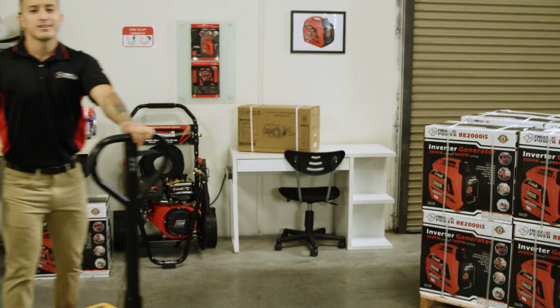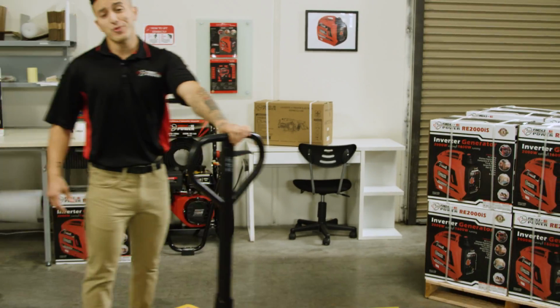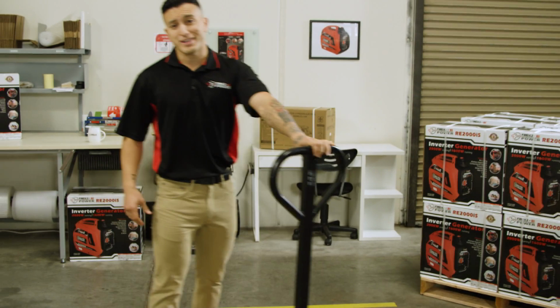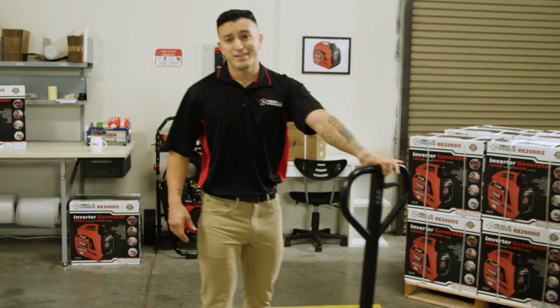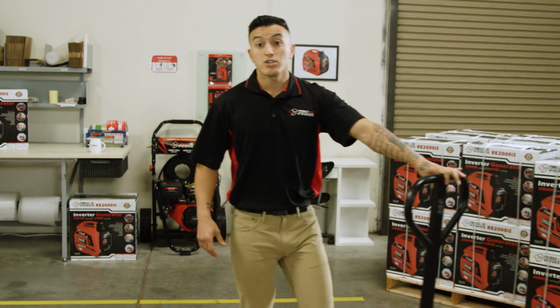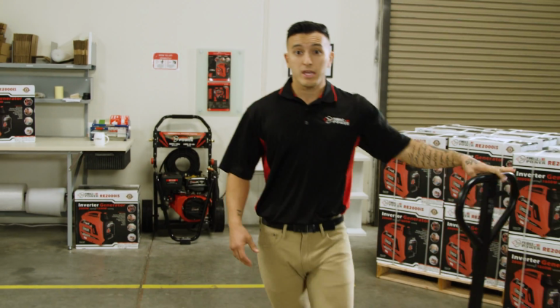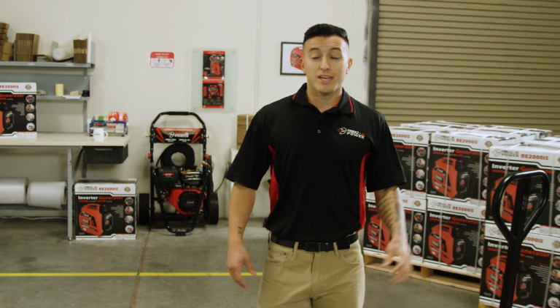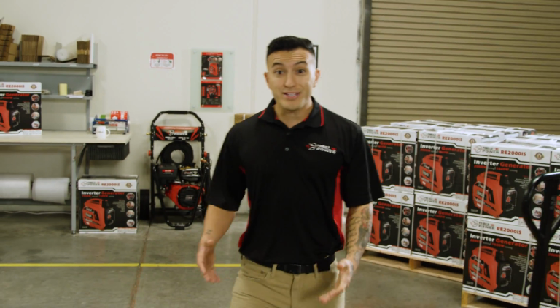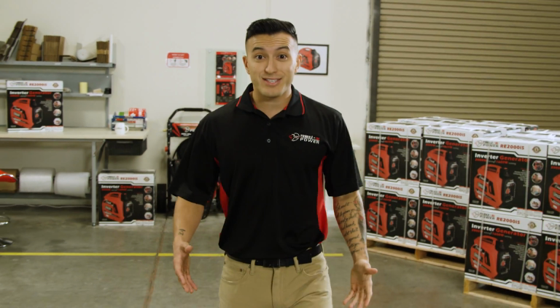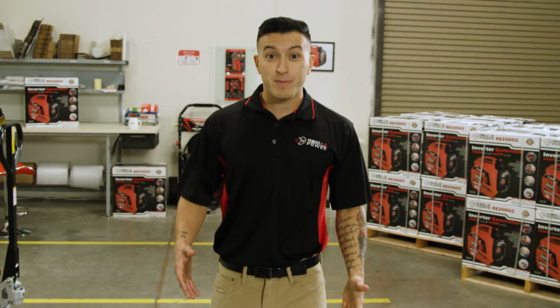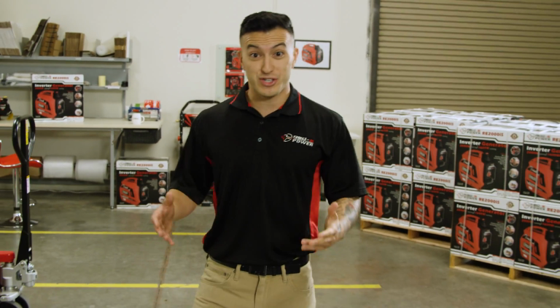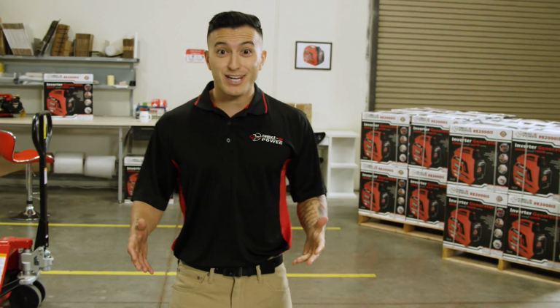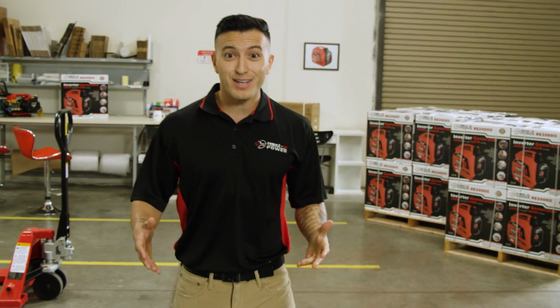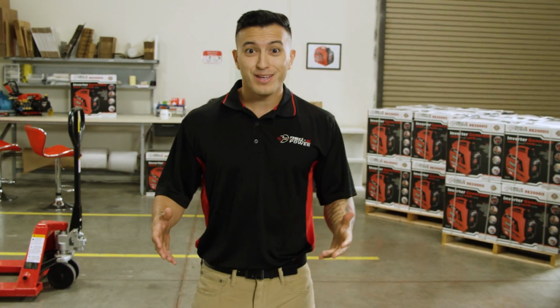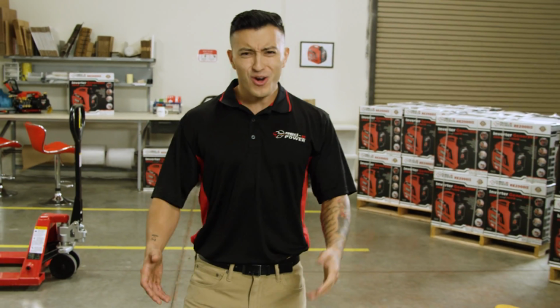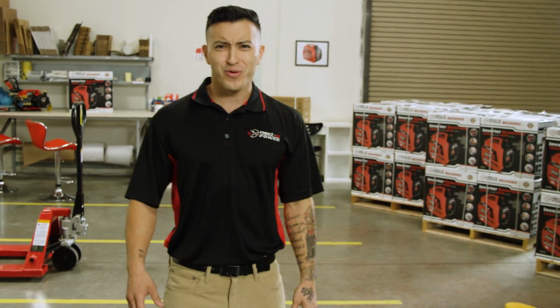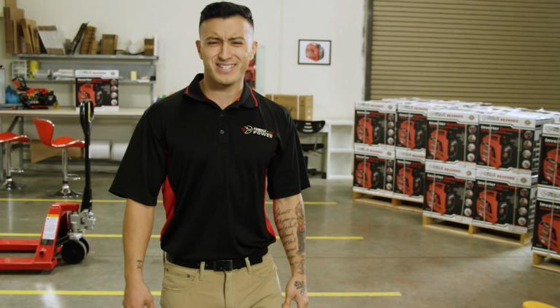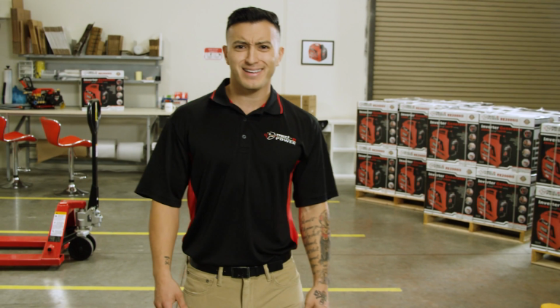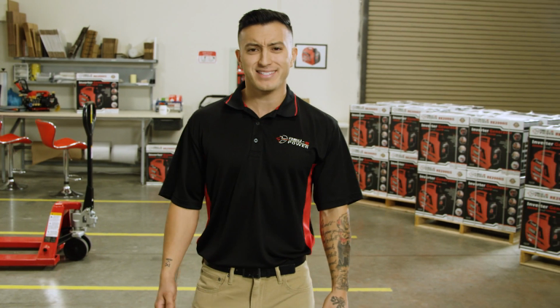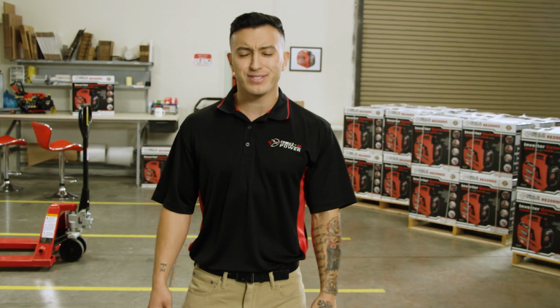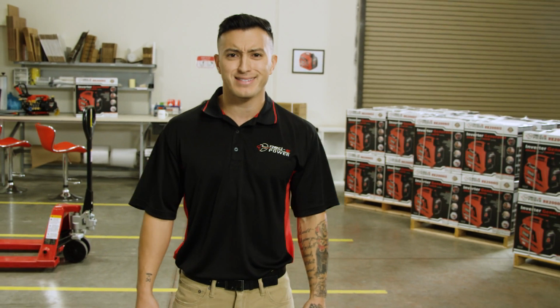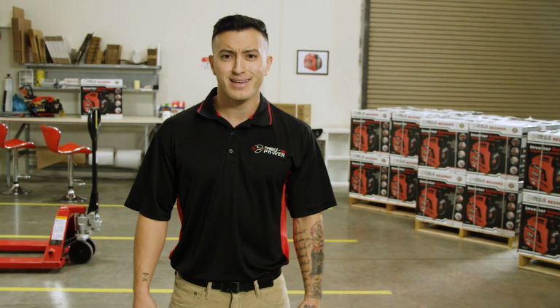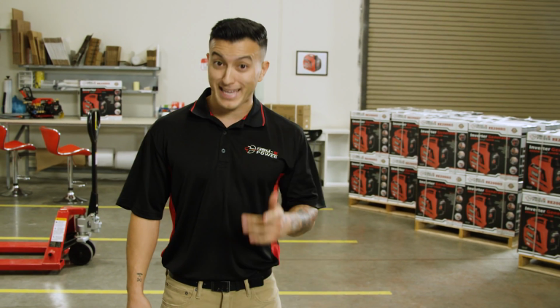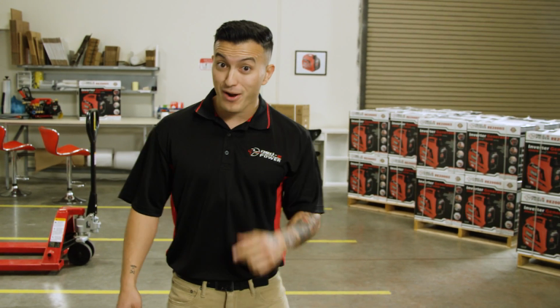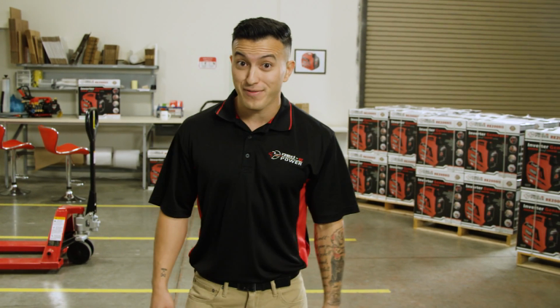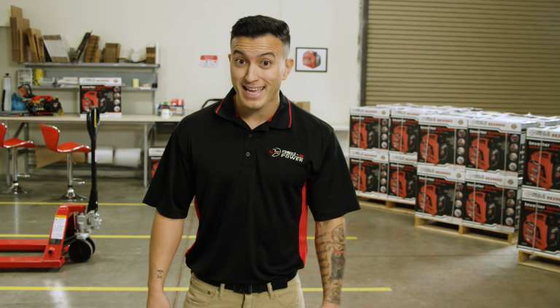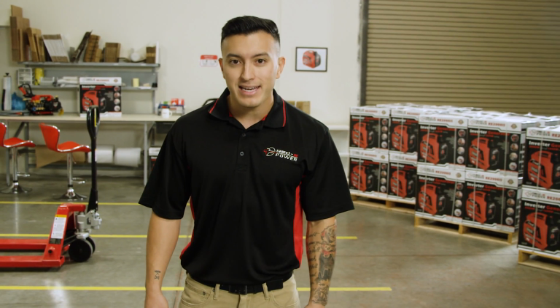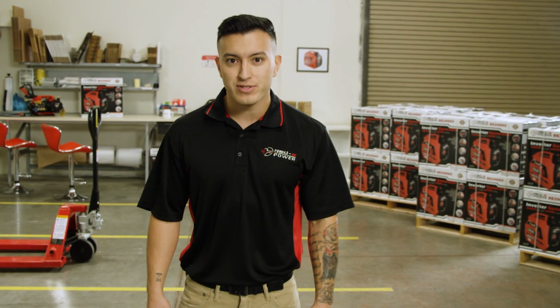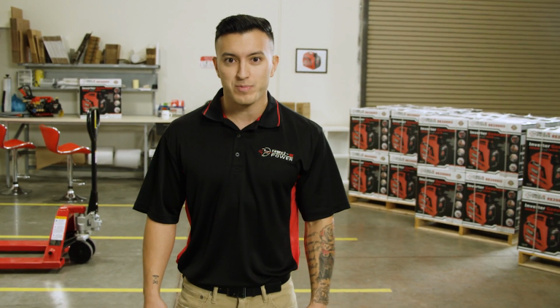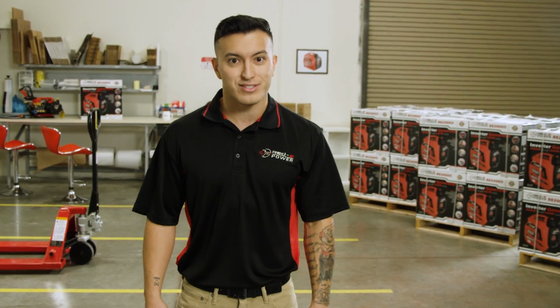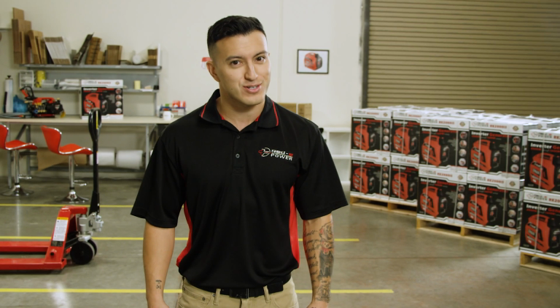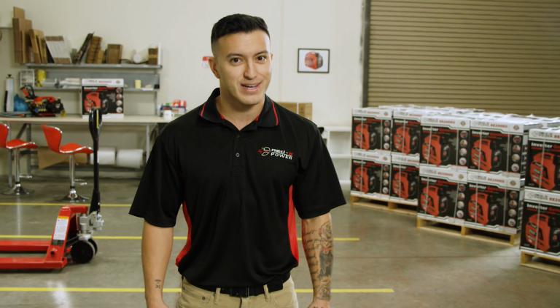I know what you're thinking — Joey, can the RE2000 IS power the jumbo jet I just bought? No! Of course not. That makes zero sense. But it can power your RV, and it has built-in USB outlets to charge all your devices.